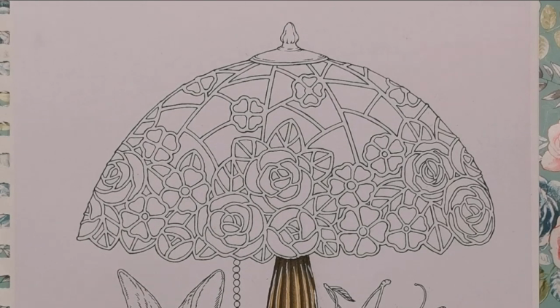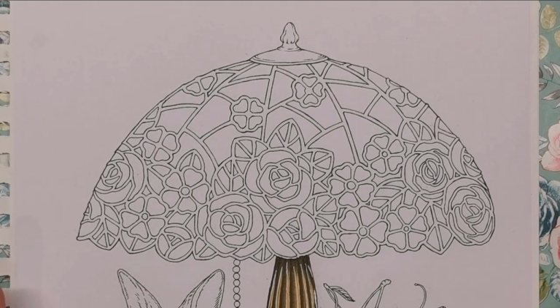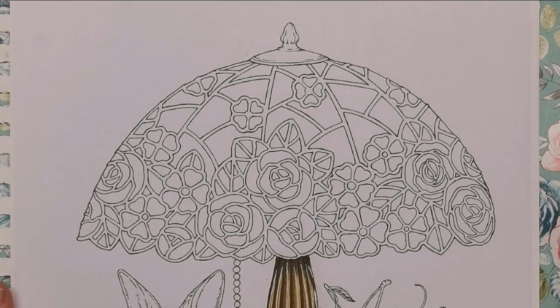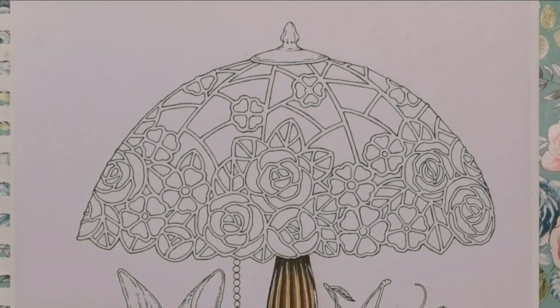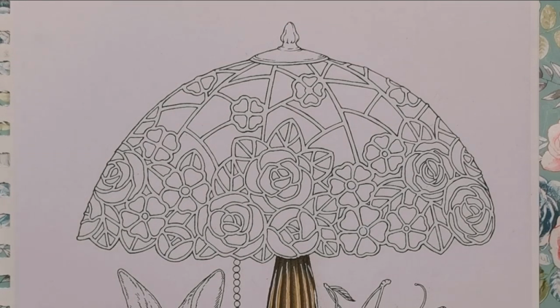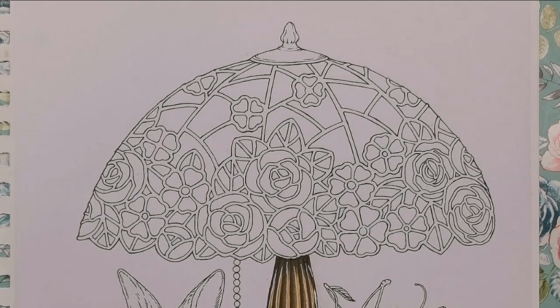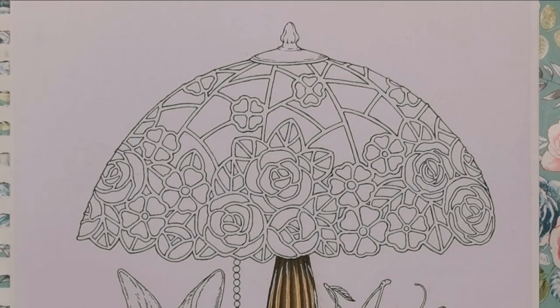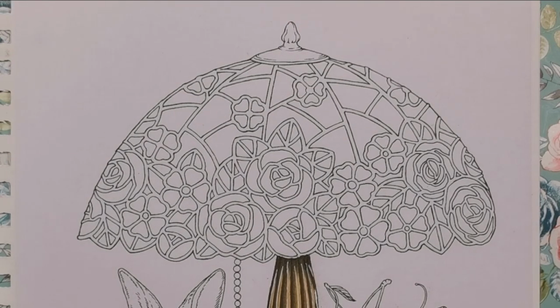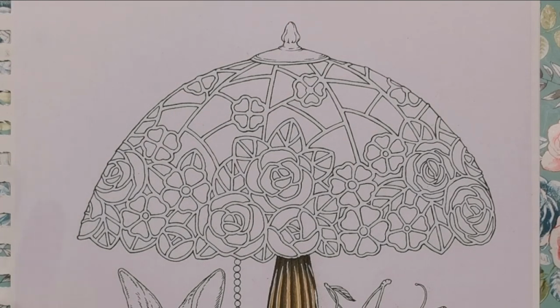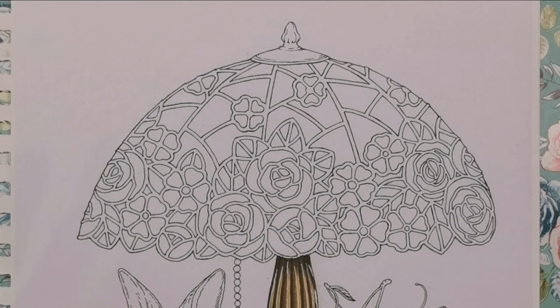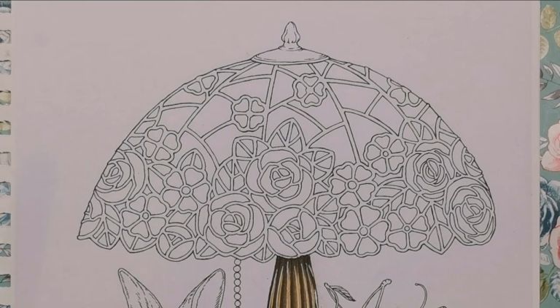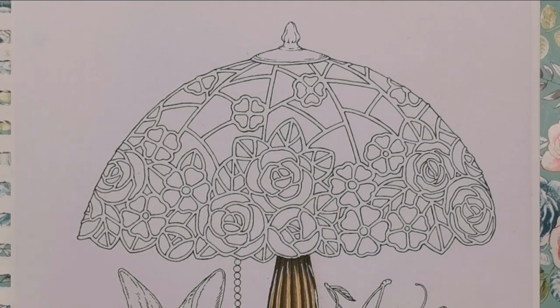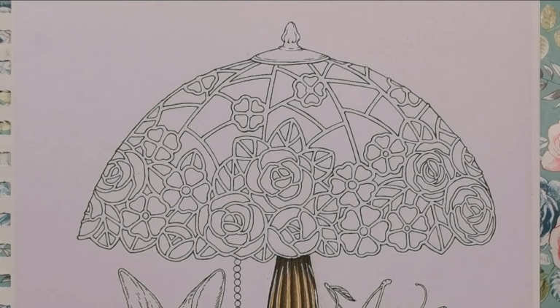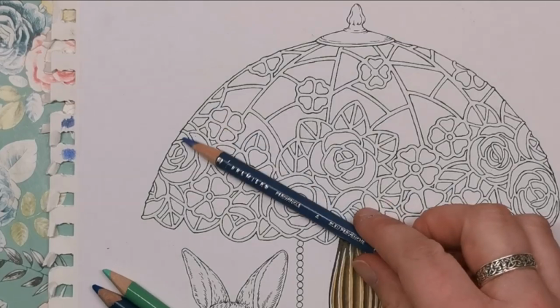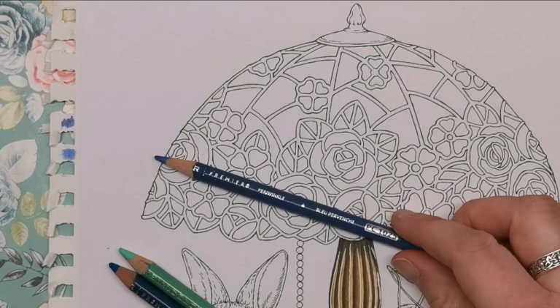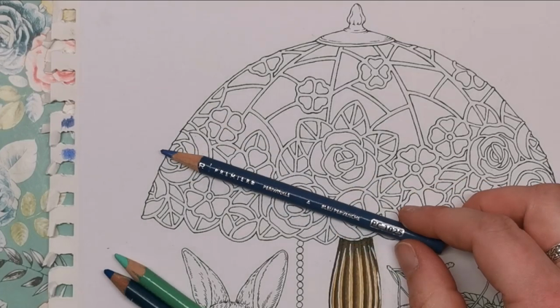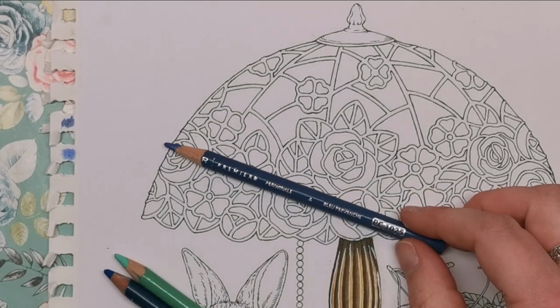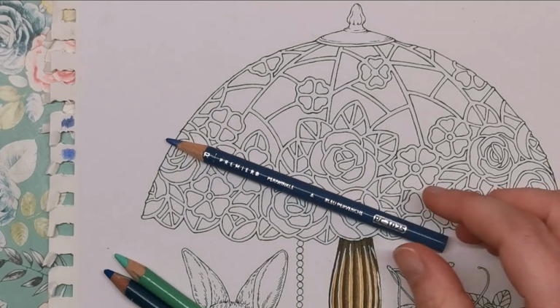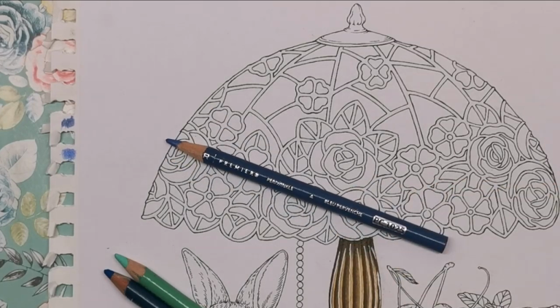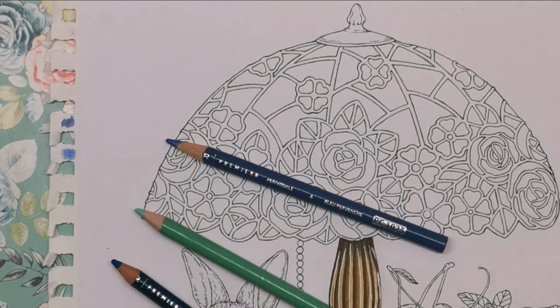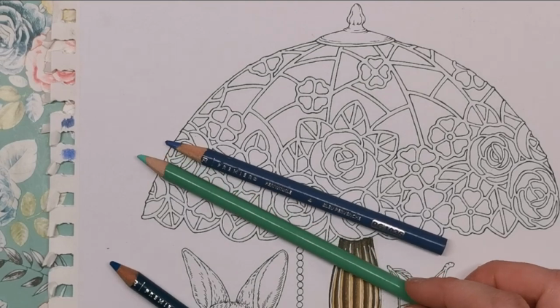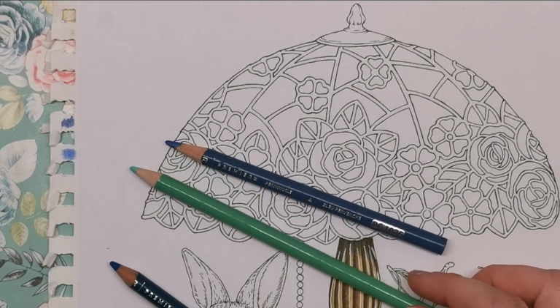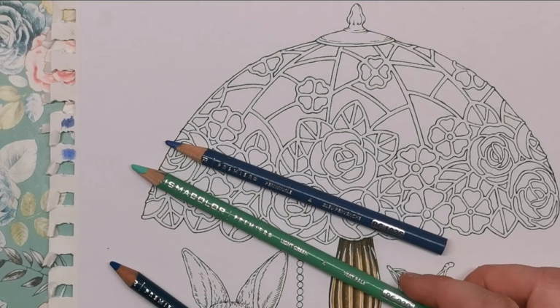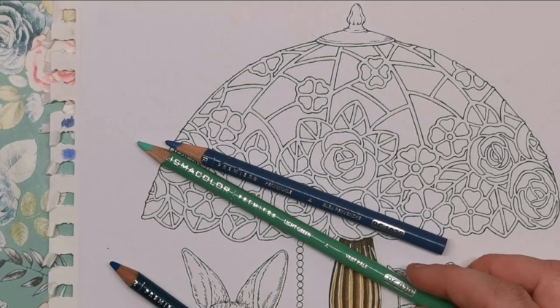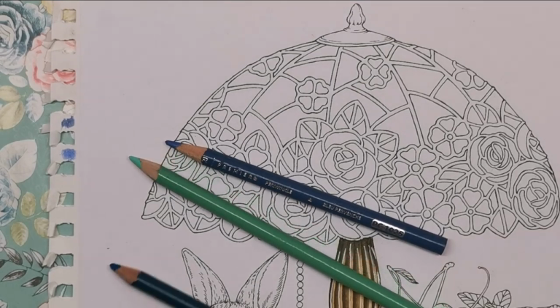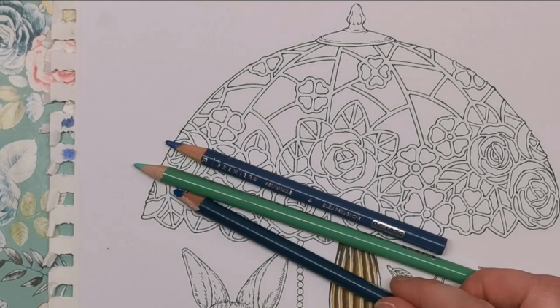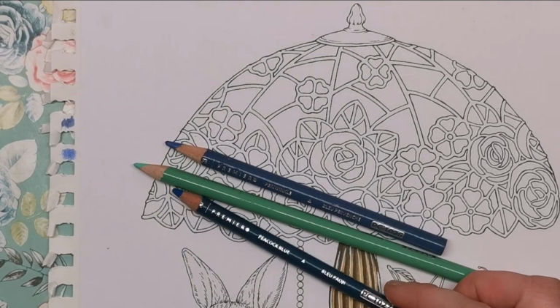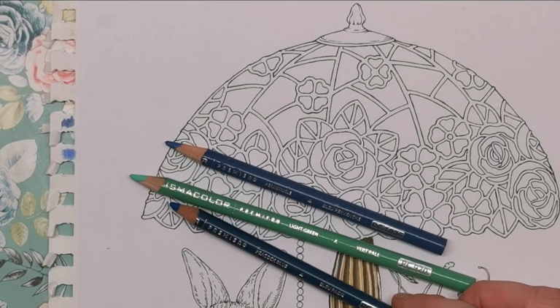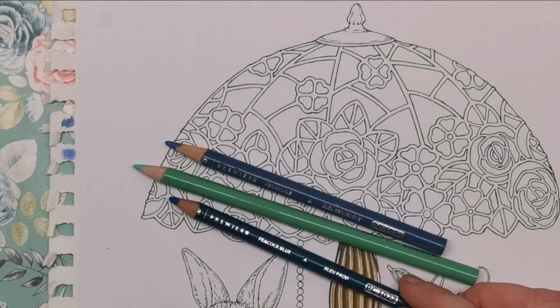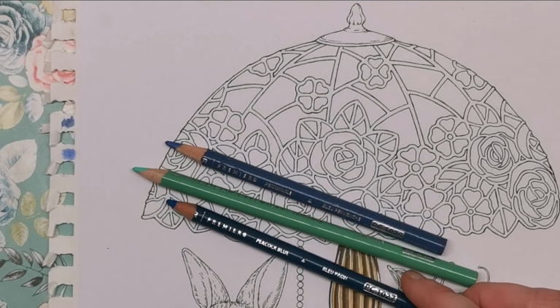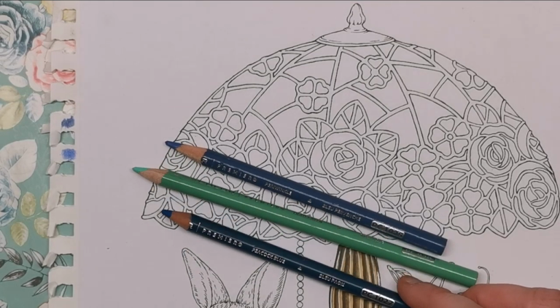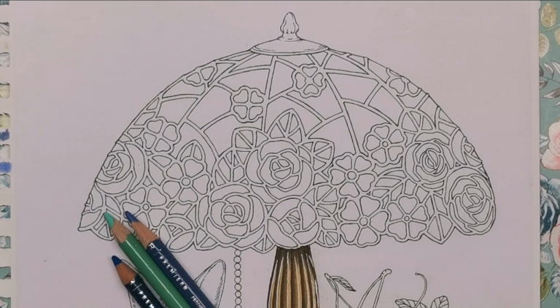It's up to you to choose what colours you want for your Tiffany lamp. I went with quite traditional colours. Periwinkle is PC1025, light green is PC920, and peacock blue is PC1027.